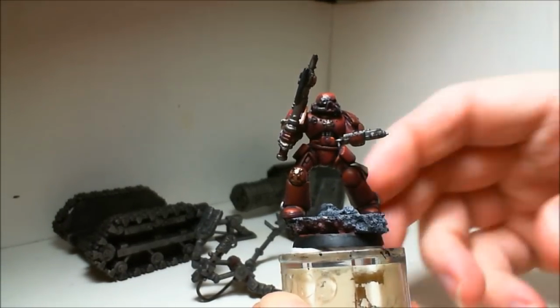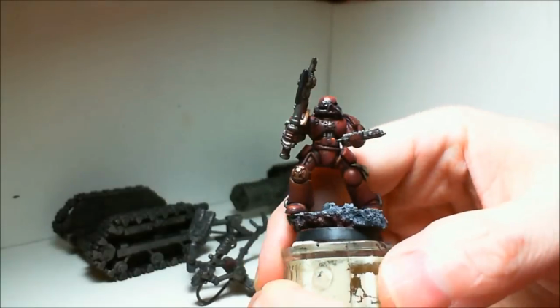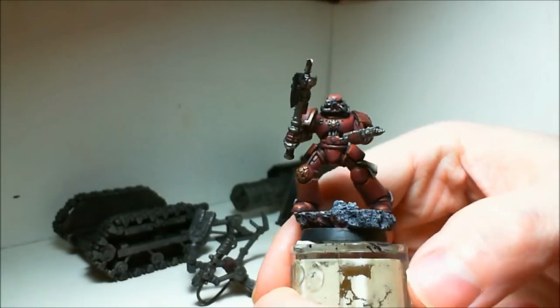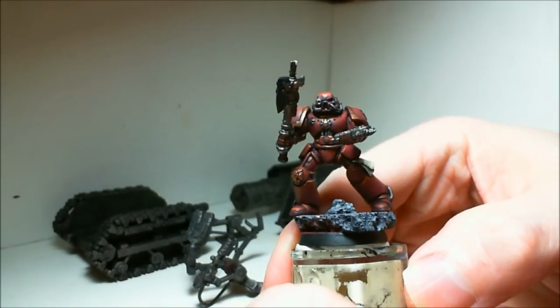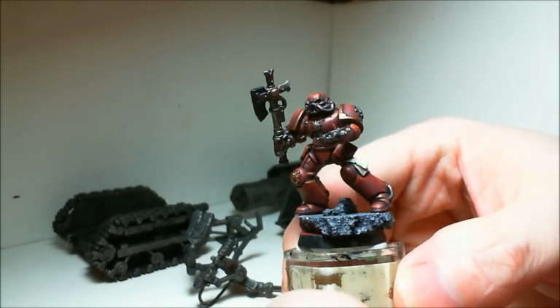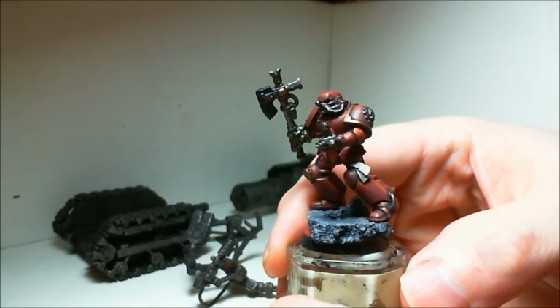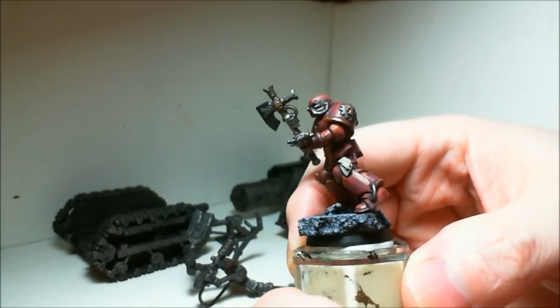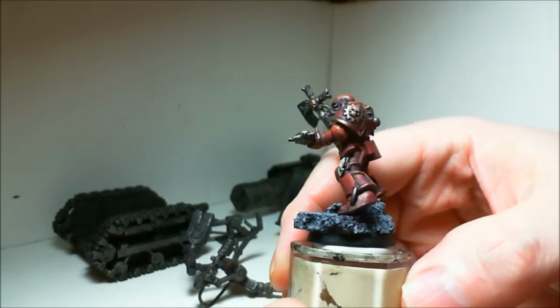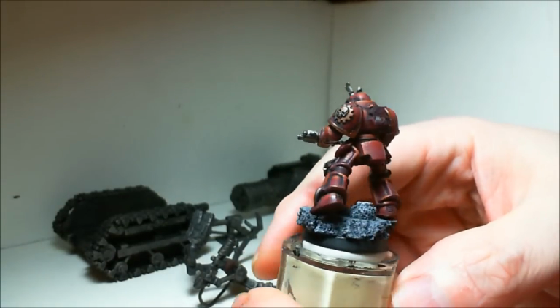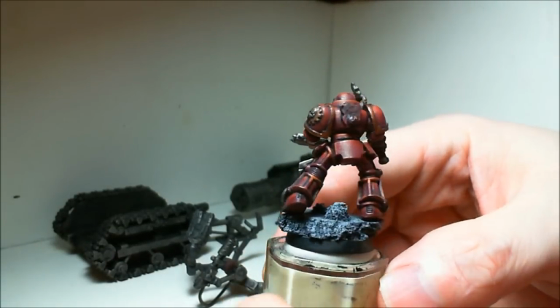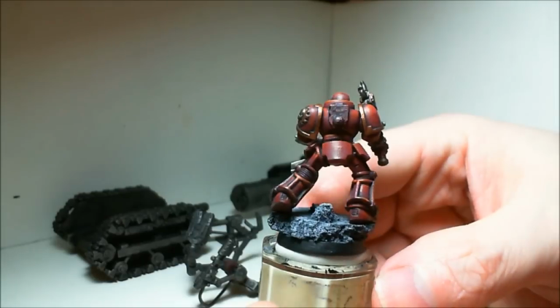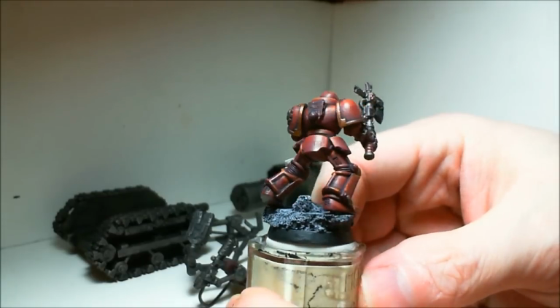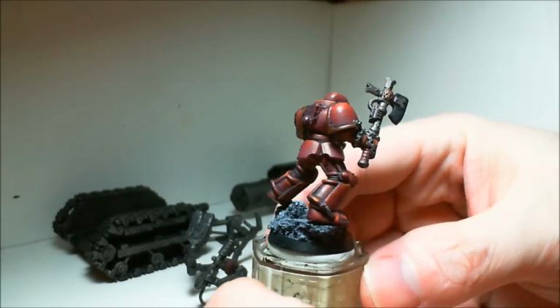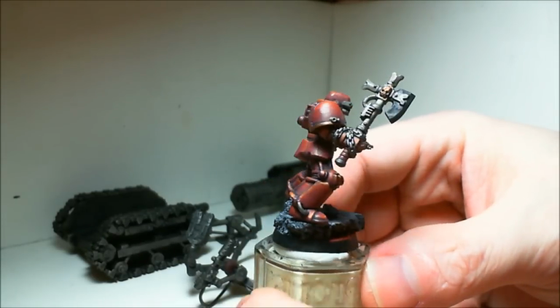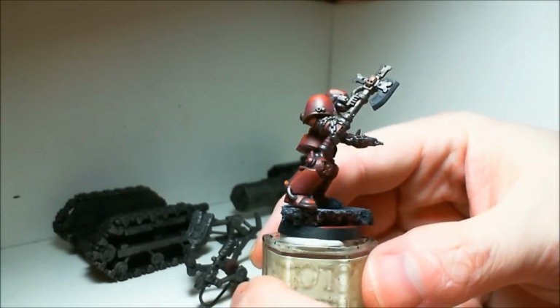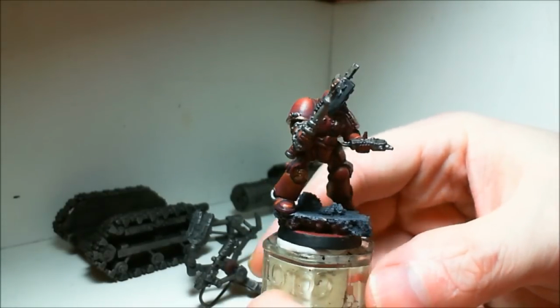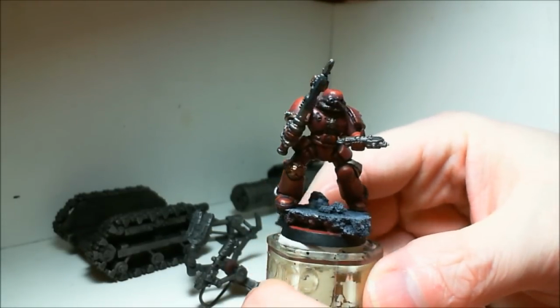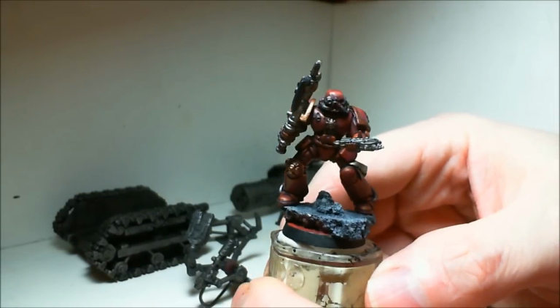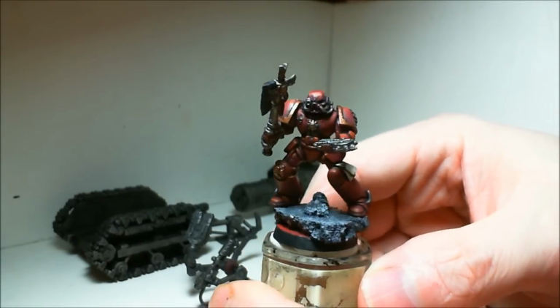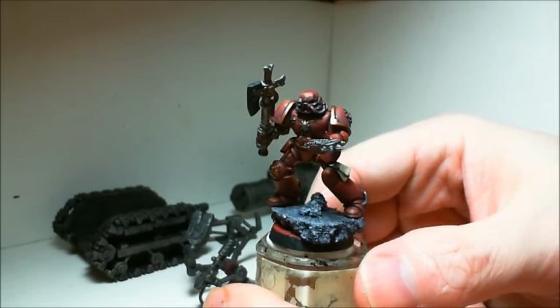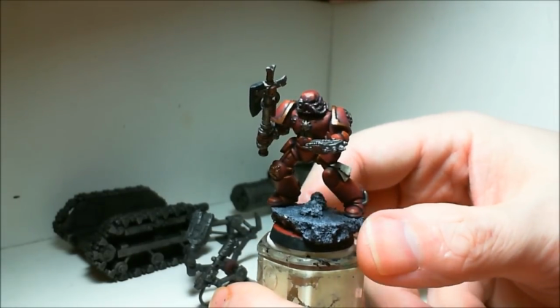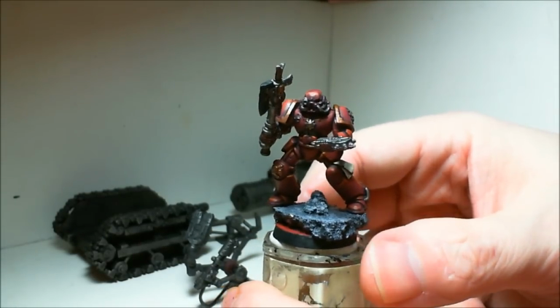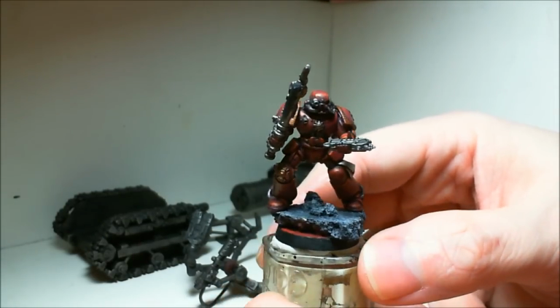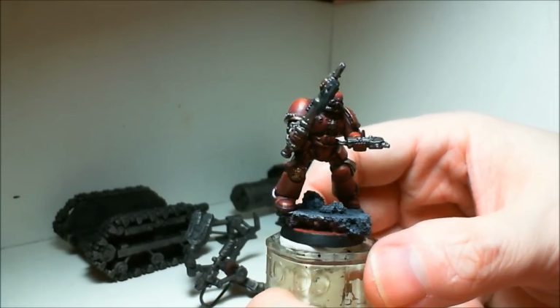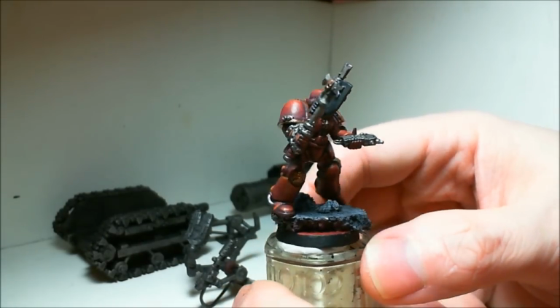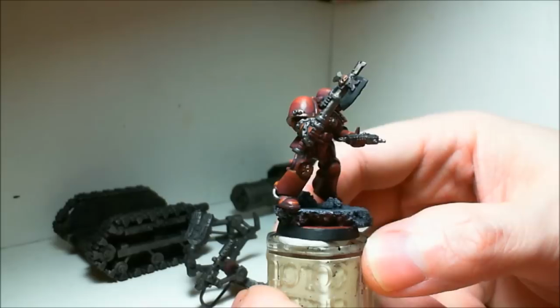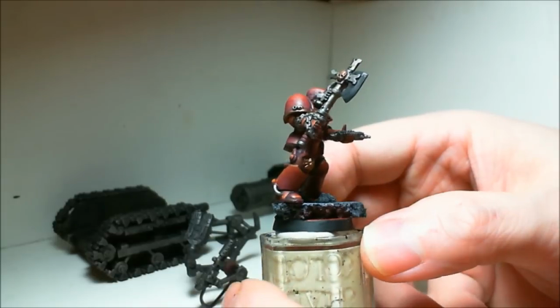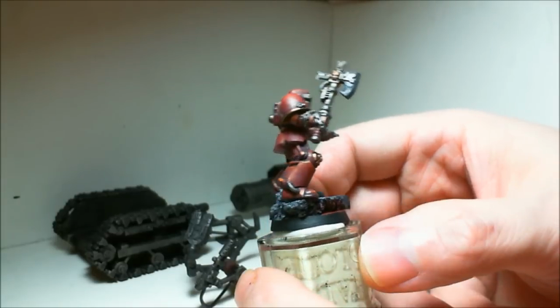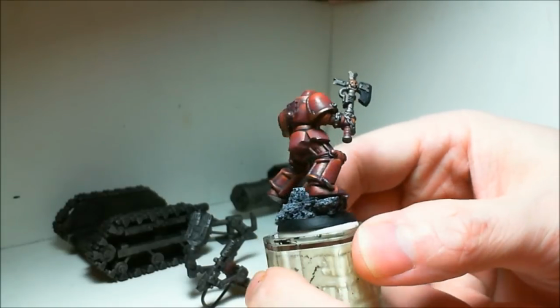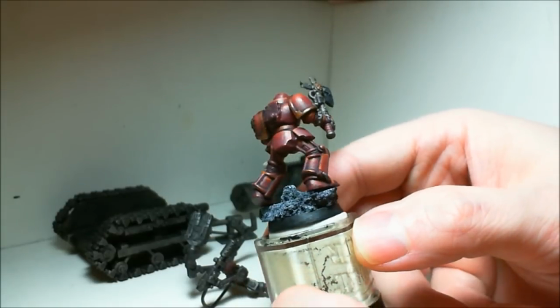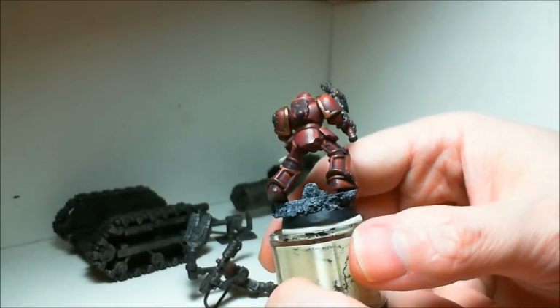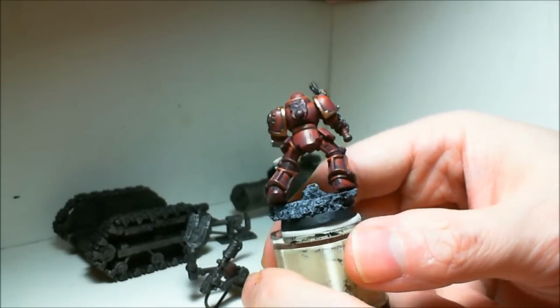This is another old color. Scab Red is the basis of the color here. Then I did a highlight of mixing Scab Red and Troll Slayer Orange. I did two highlights of that and then just a final highlight of Troll Slayer Orange.